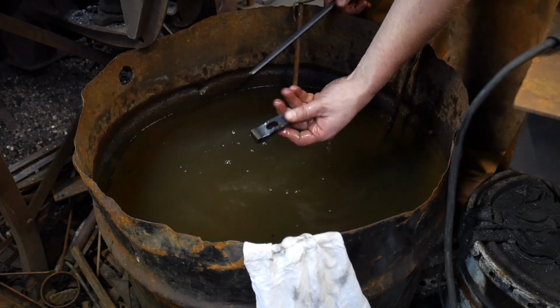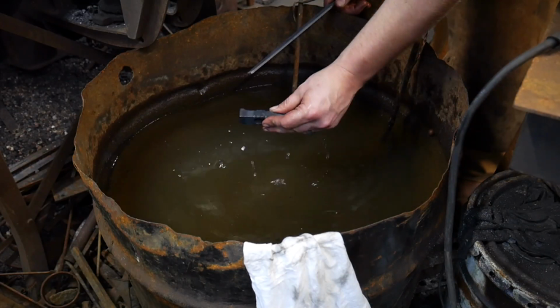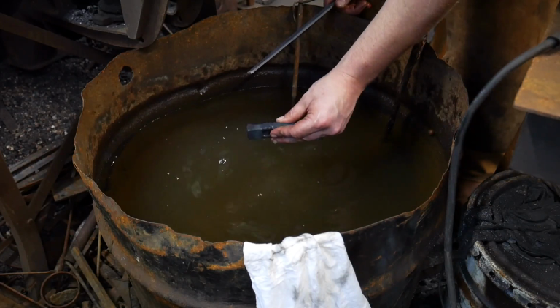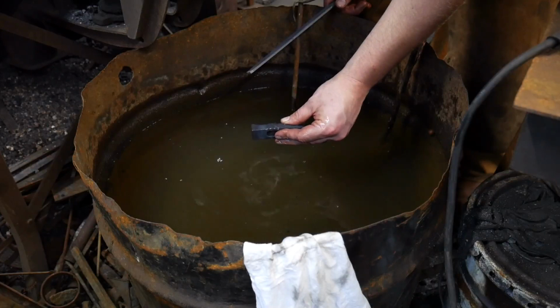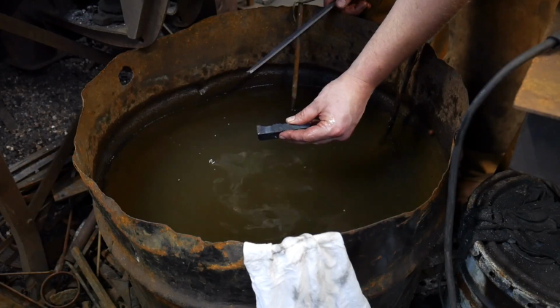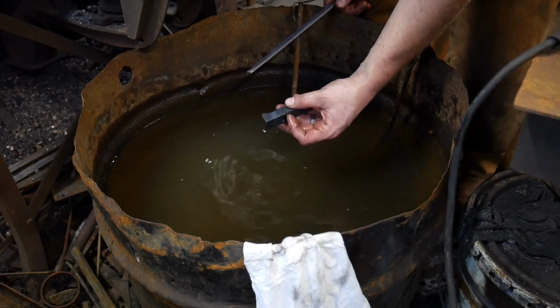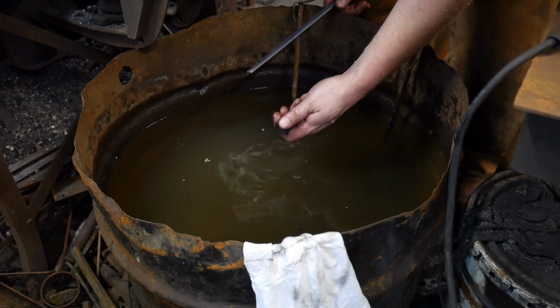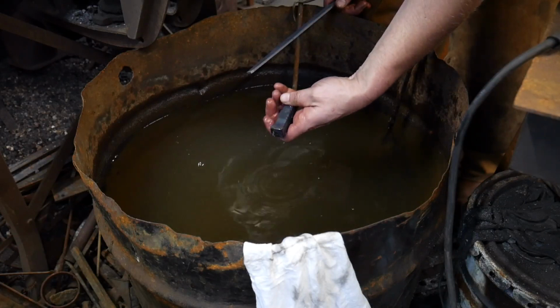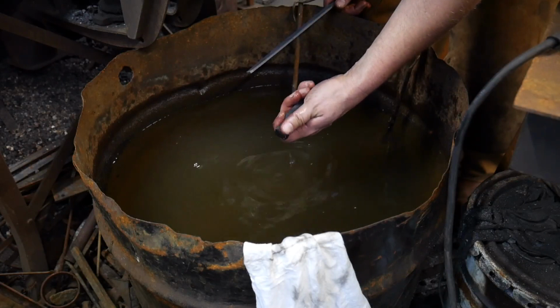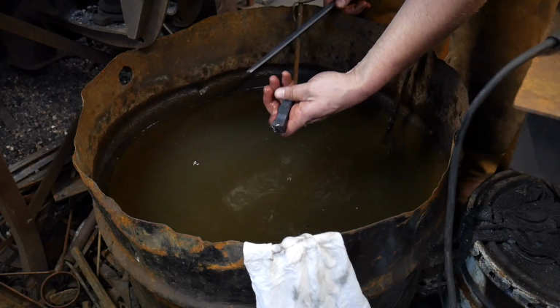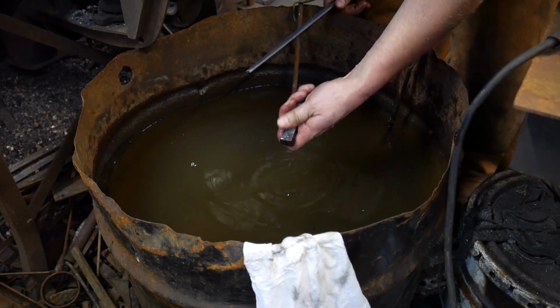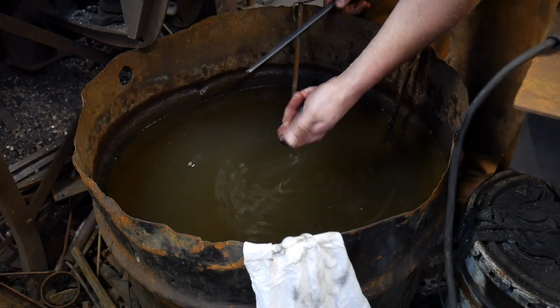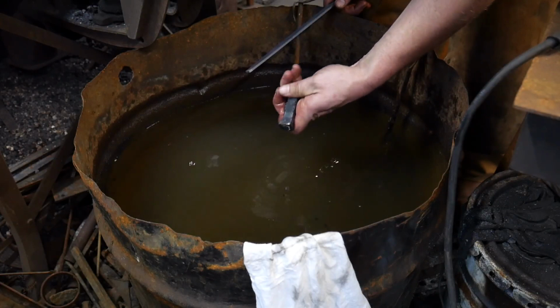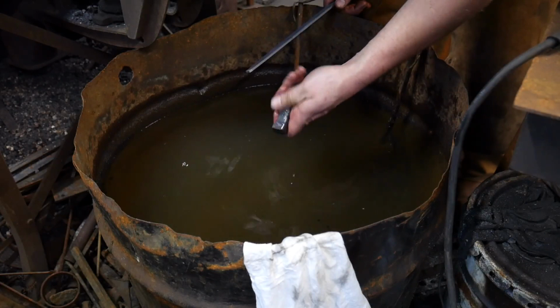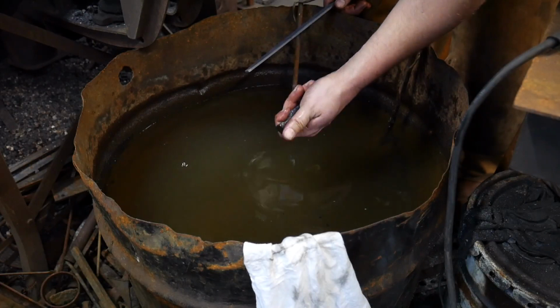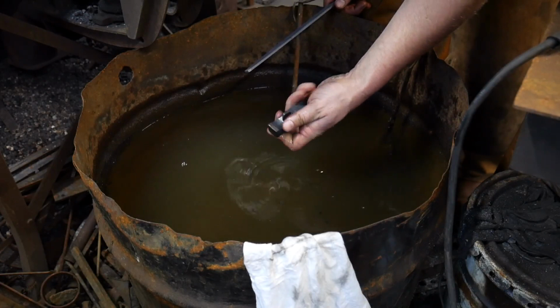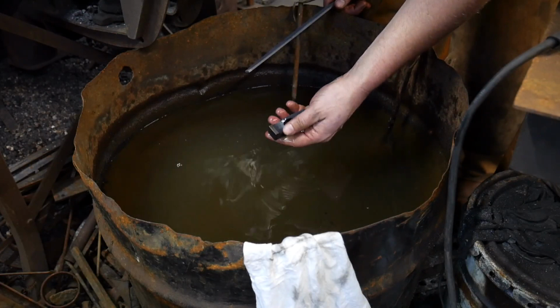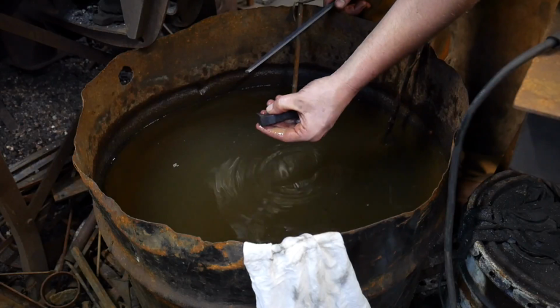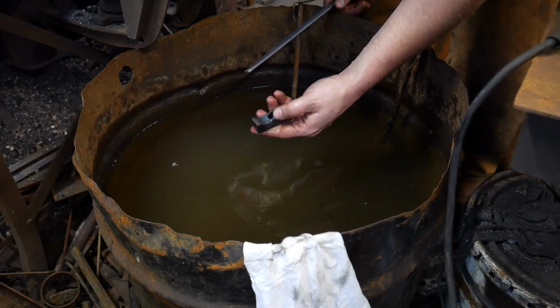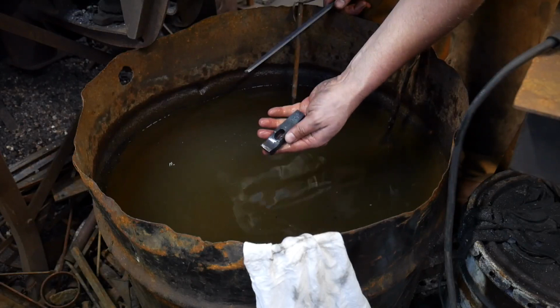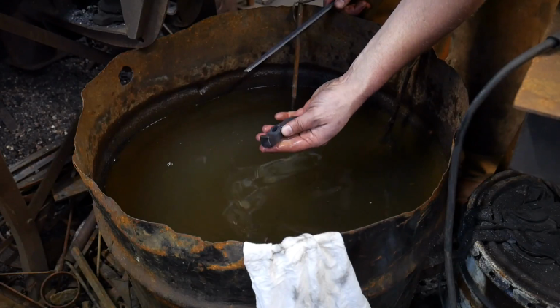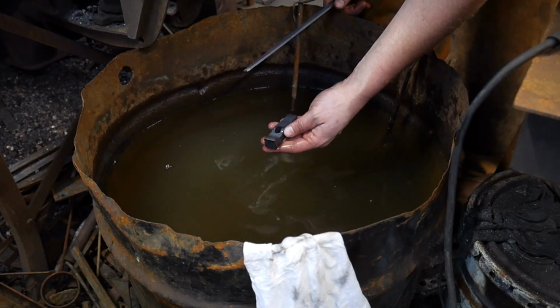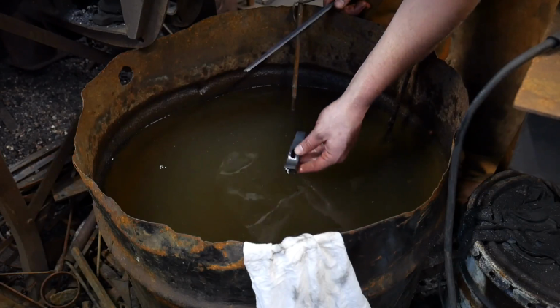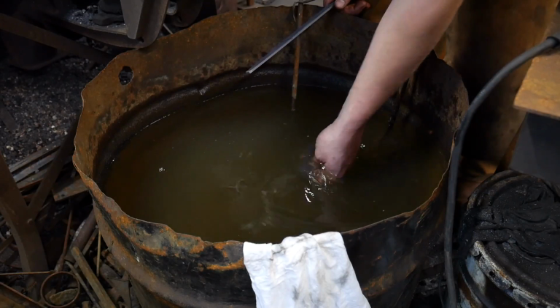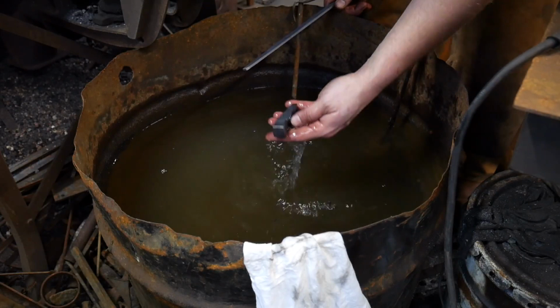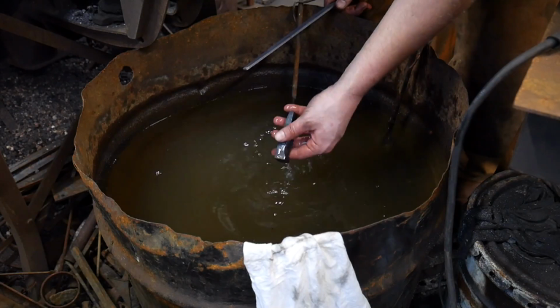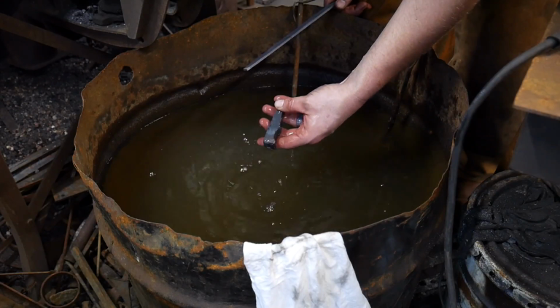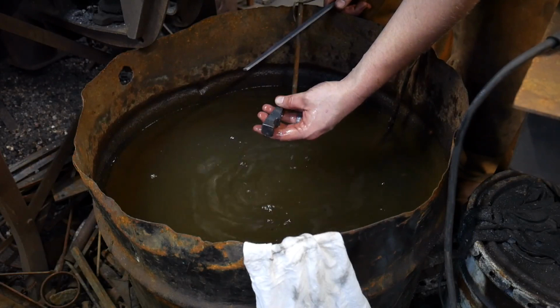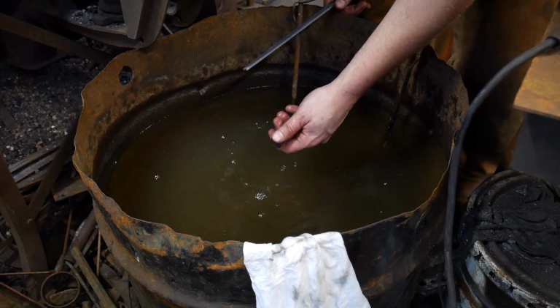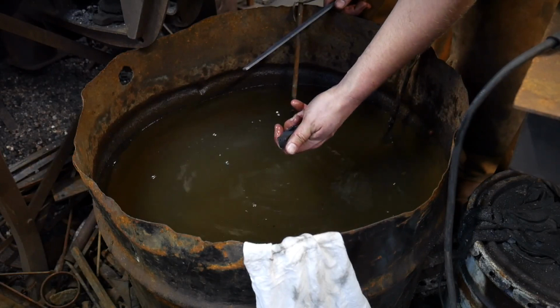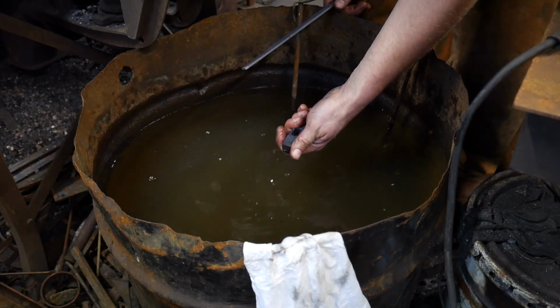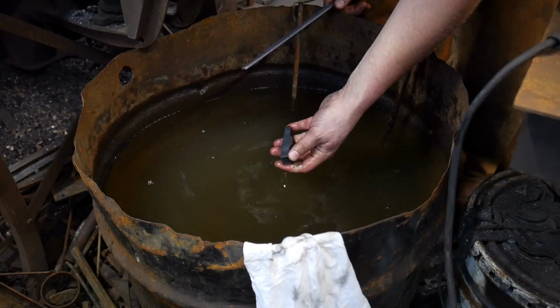Now I'll go ahead and get this cleaned up with a little bit of sandpaper, take my time and sand off some of this scale. Then let's give this thing an etch and see how pretty it comes out.